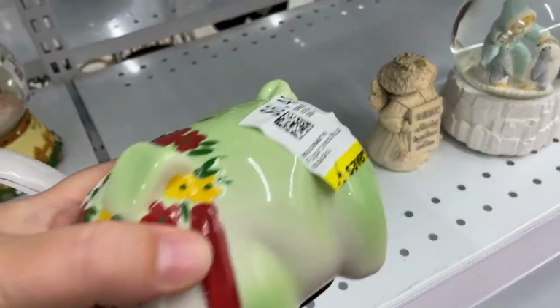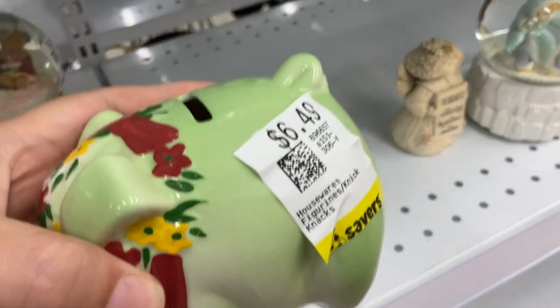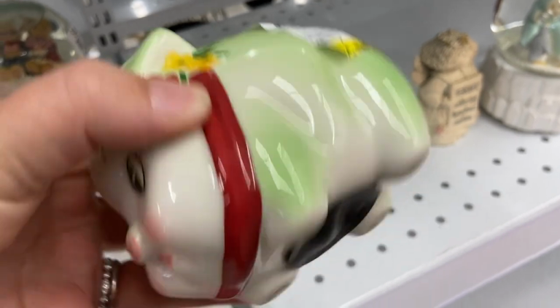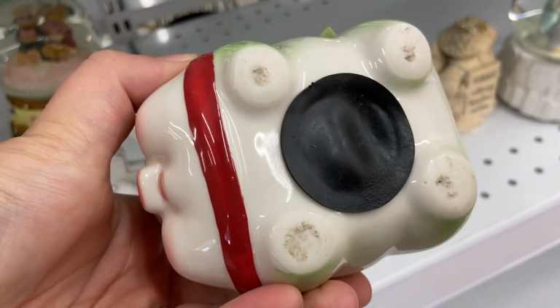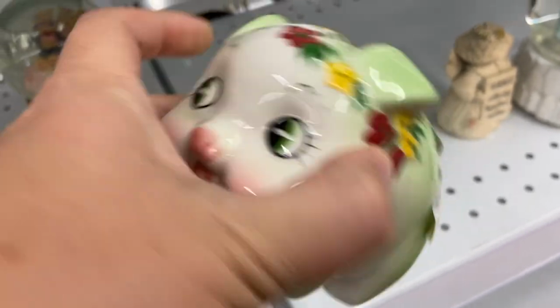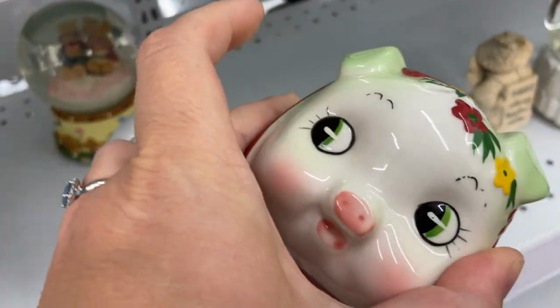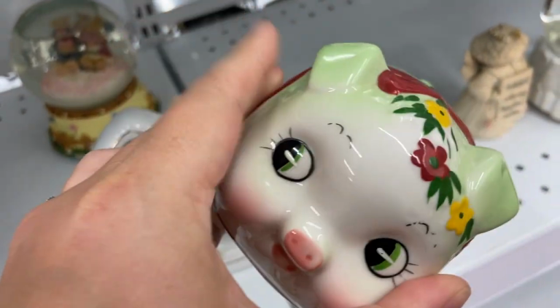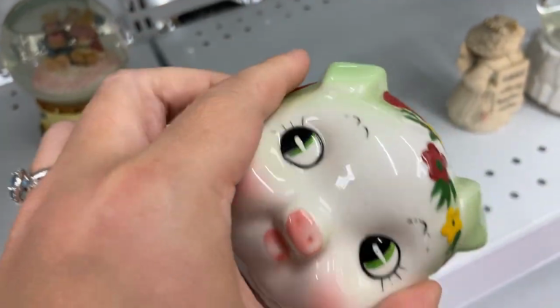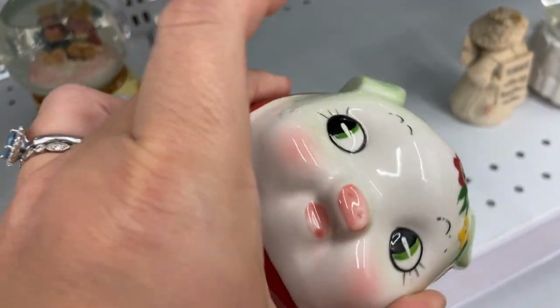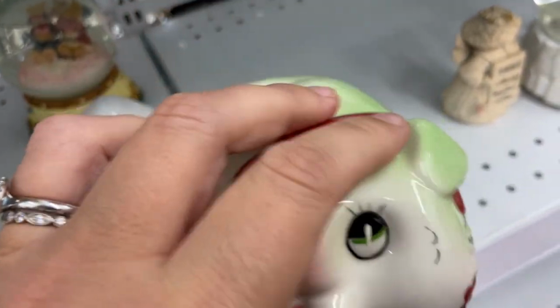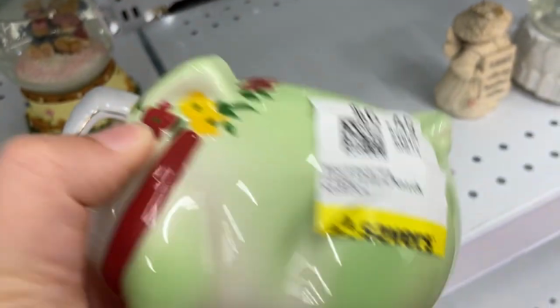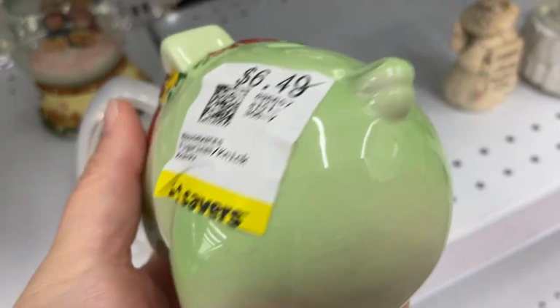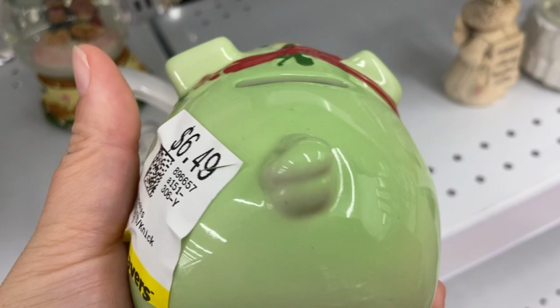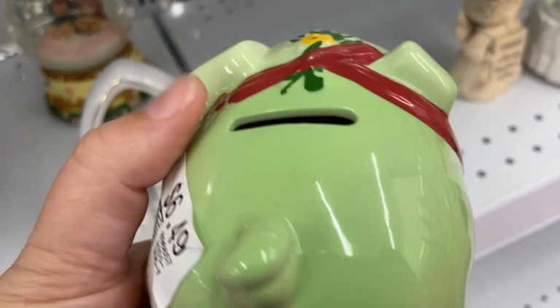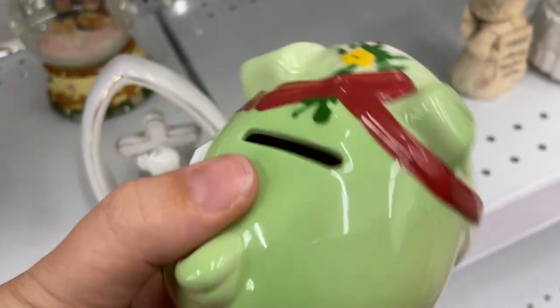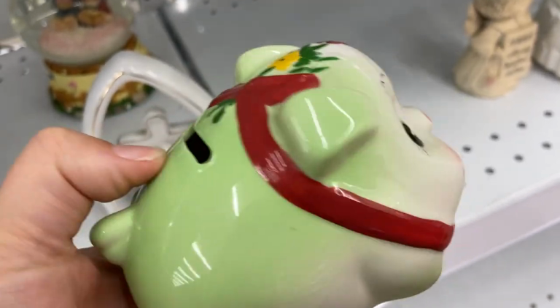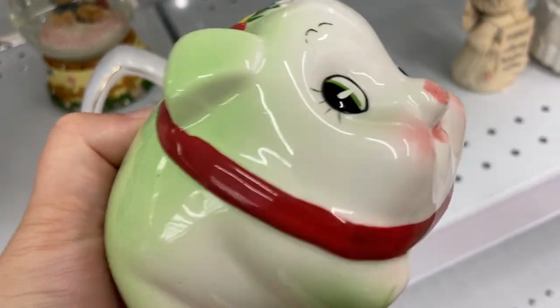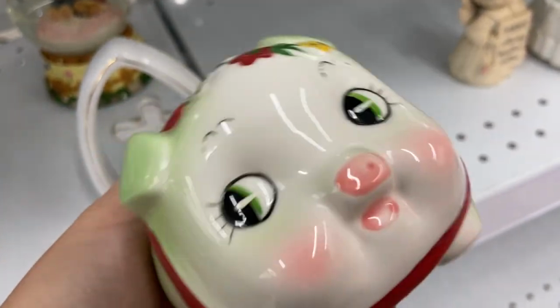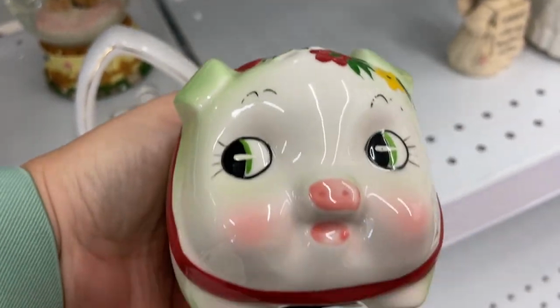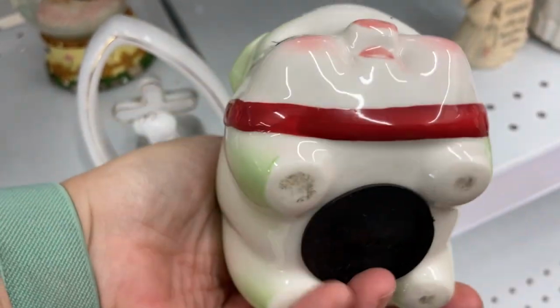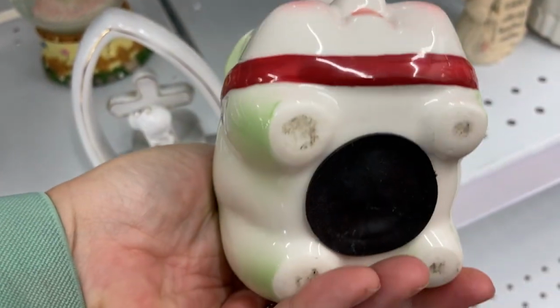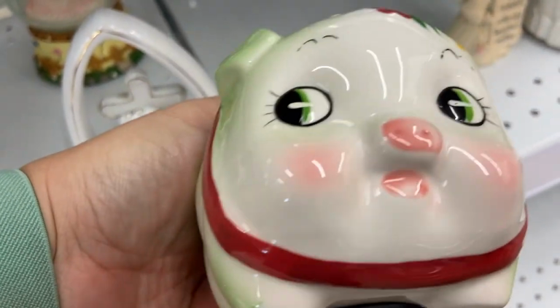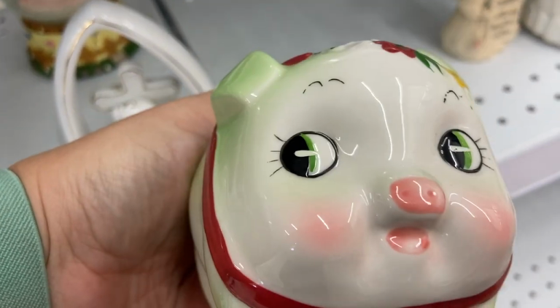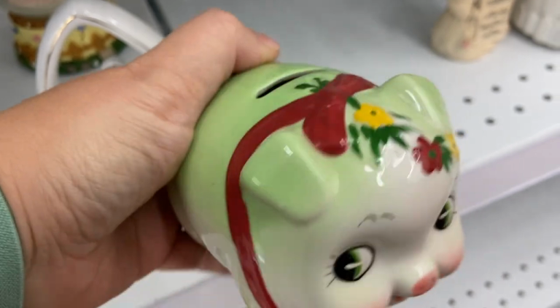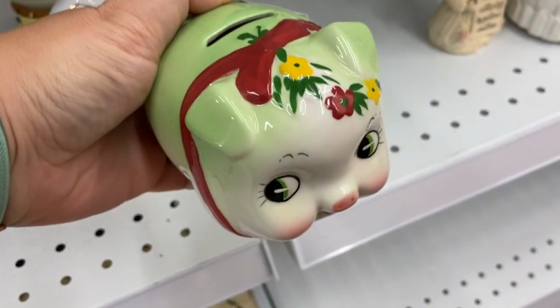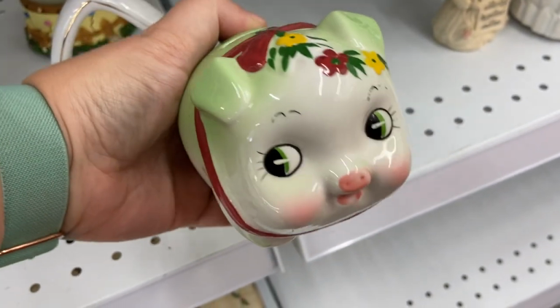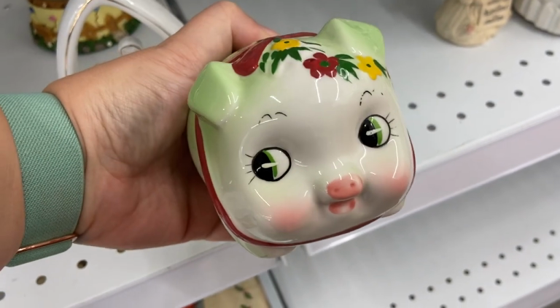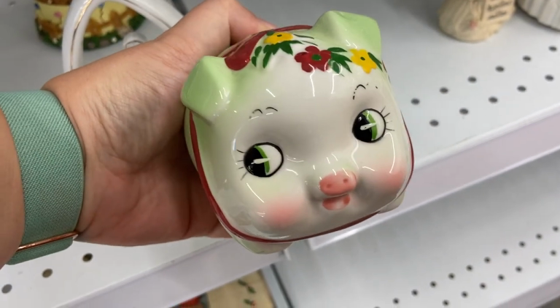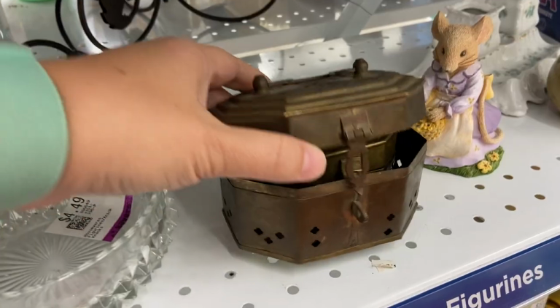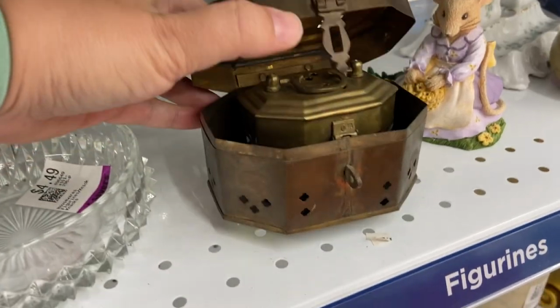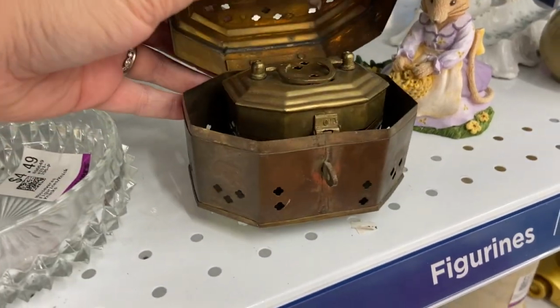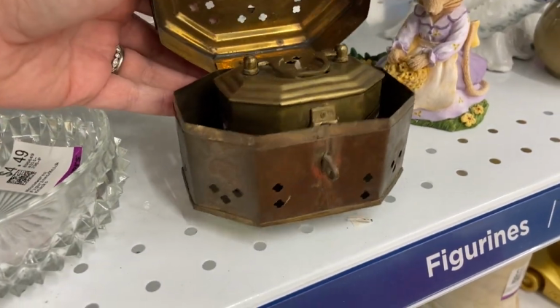This little piggy bank was so cute and I was really drawn to it. The price was a little high at $6.49 and it did have a little bit of paint loss on the eyebrows, but ultimately after mulling it over I decided to get it anyway. You know, I always have a 20% off coupon.